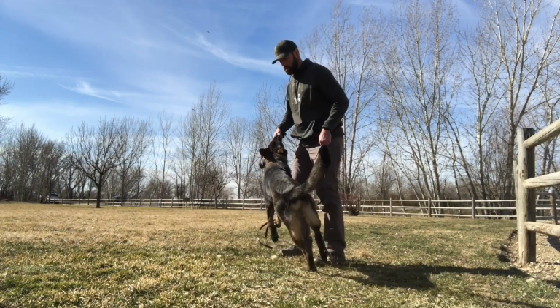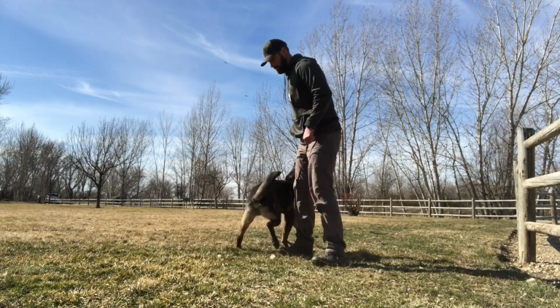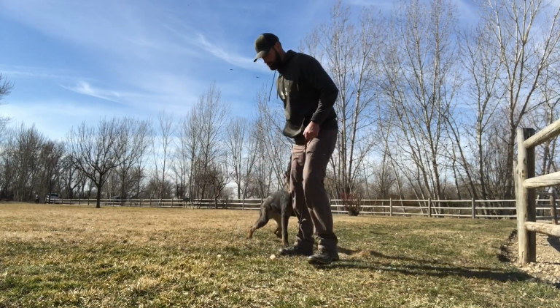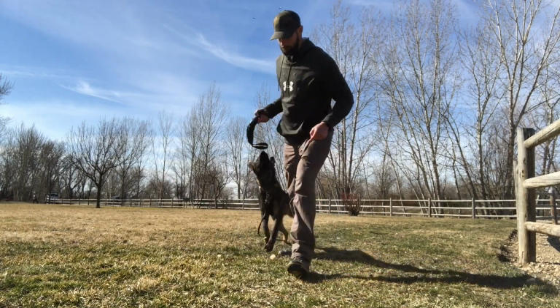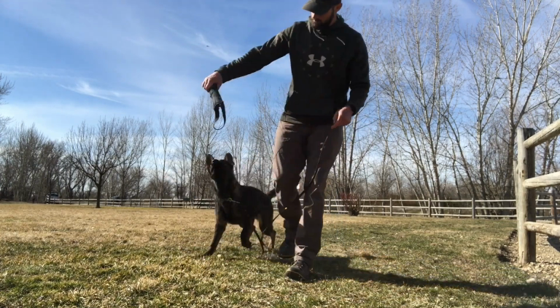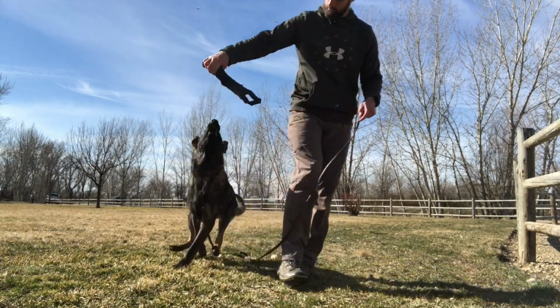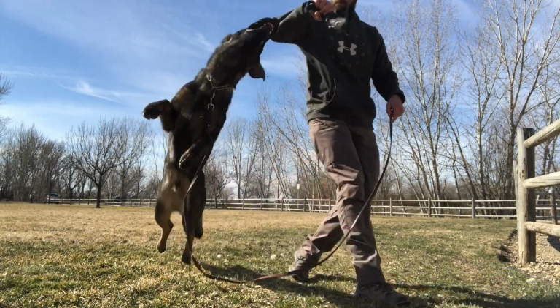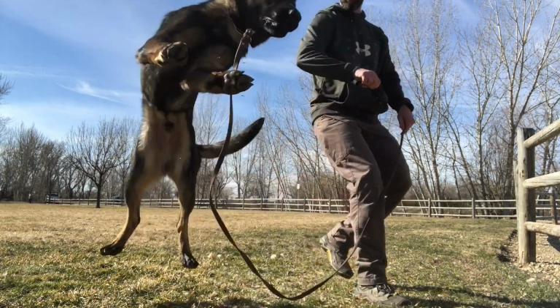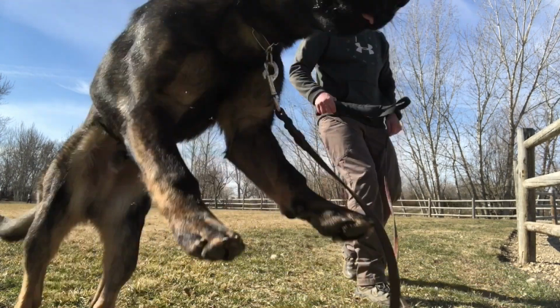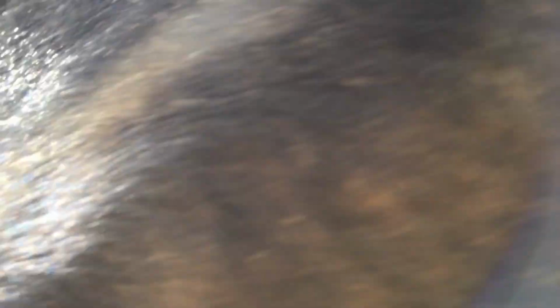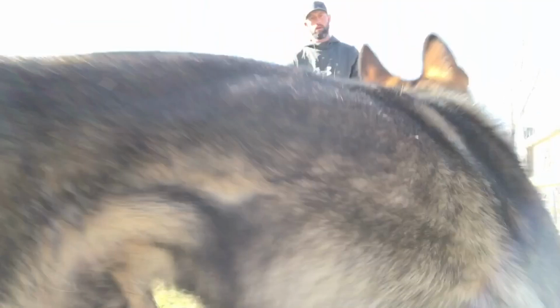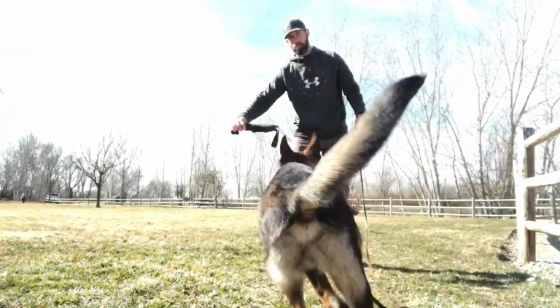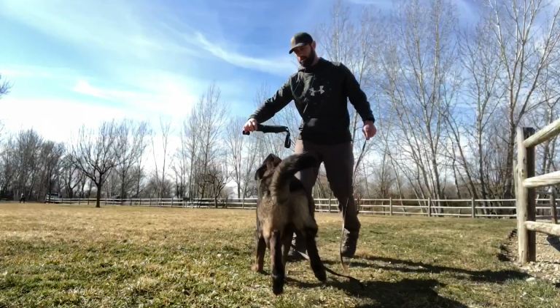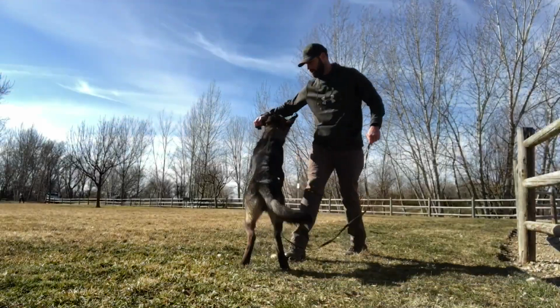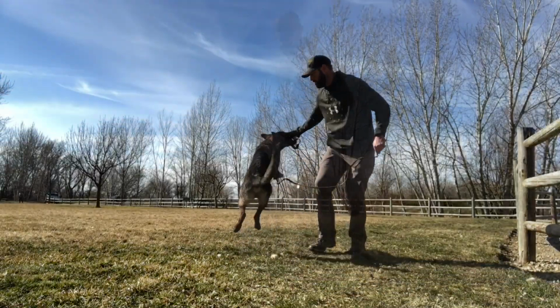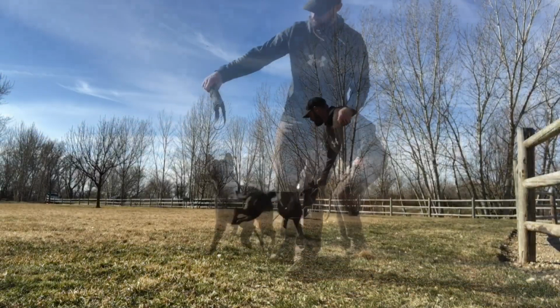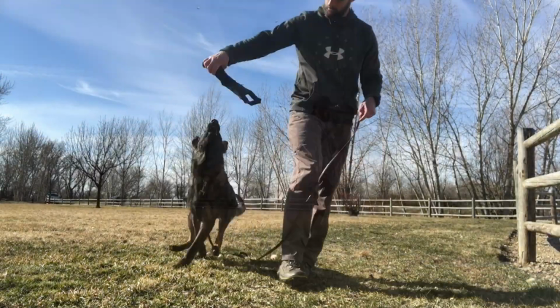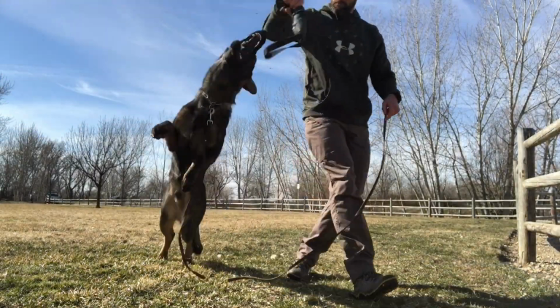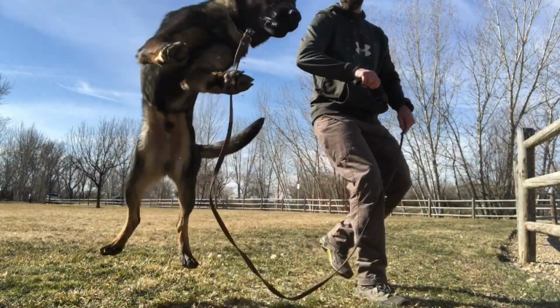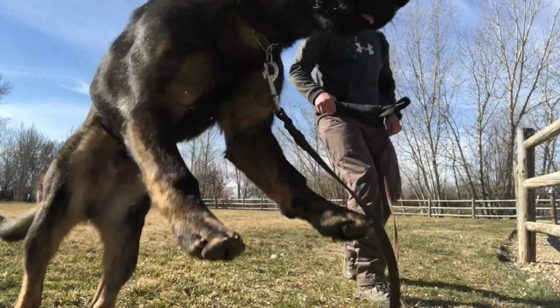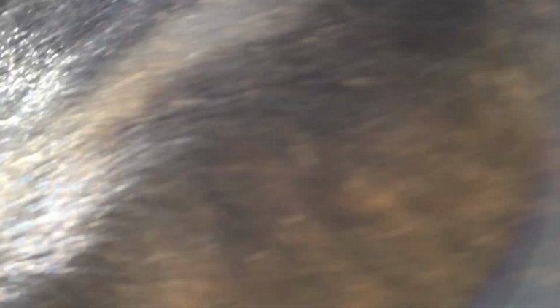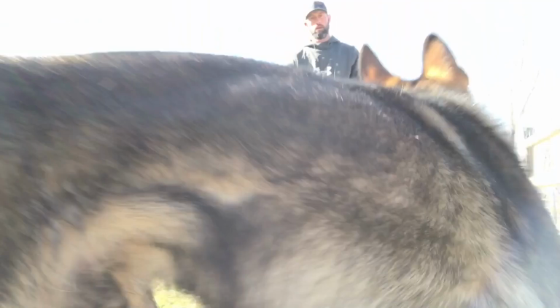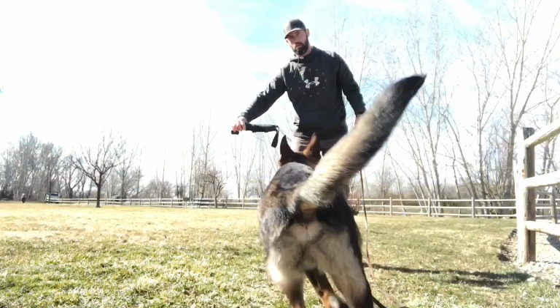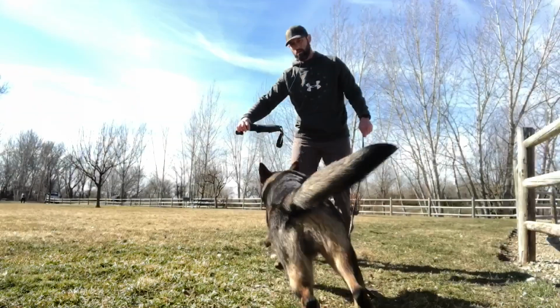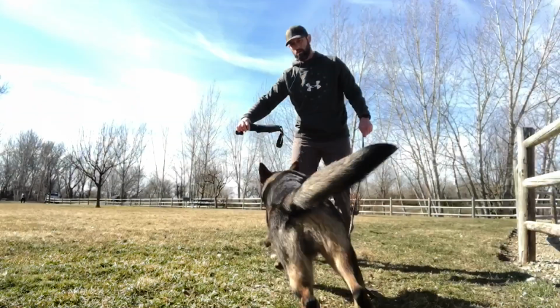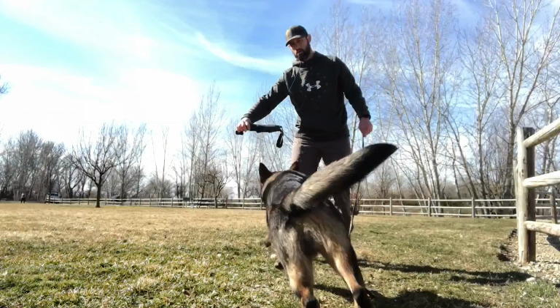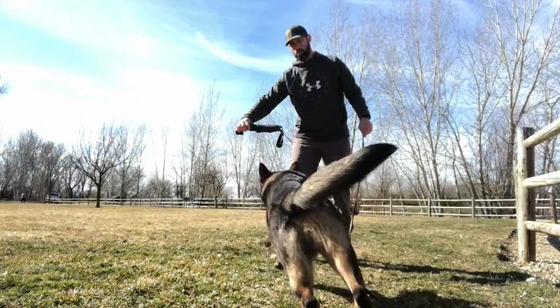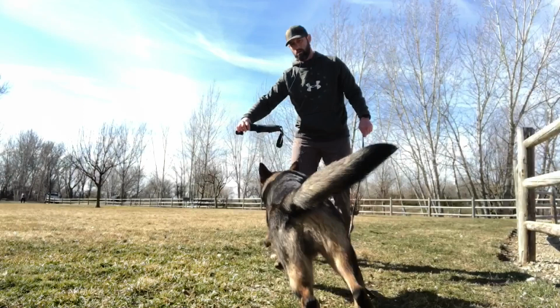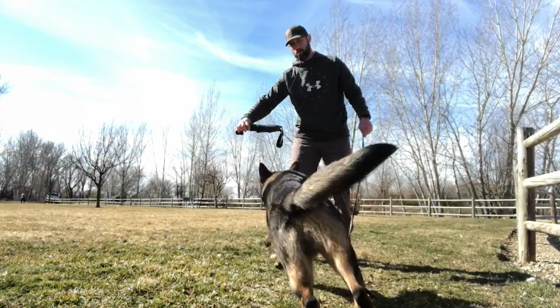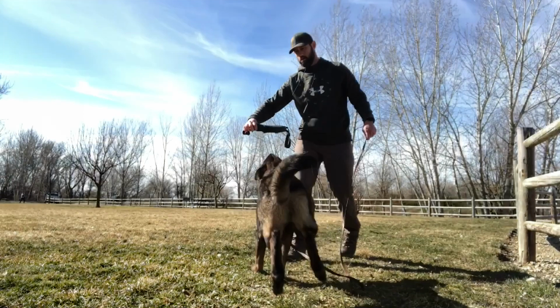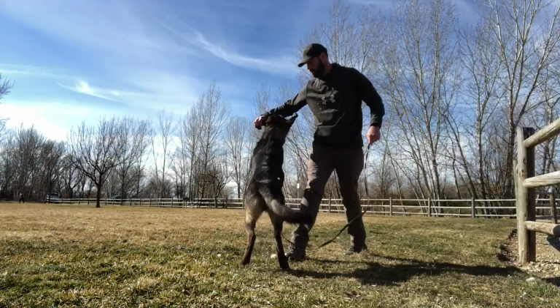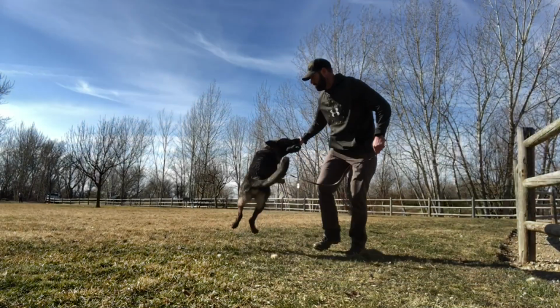Because Blue let go of the toy, I made him work harder for it with a near miss. Watch again, but pay close attention to the toy presentation — a steady target is better than one that is moving.